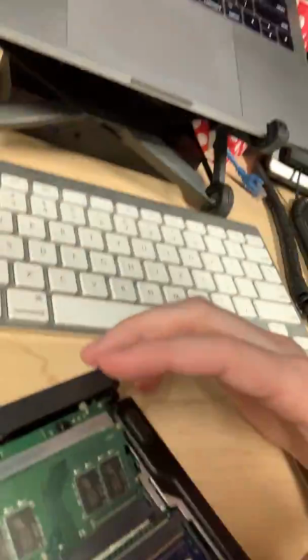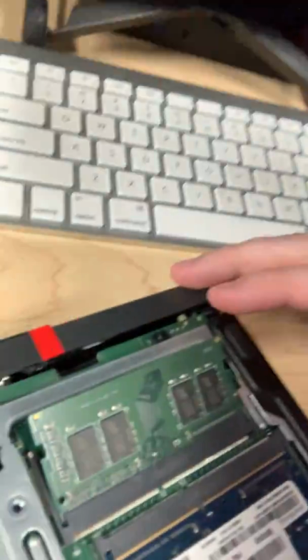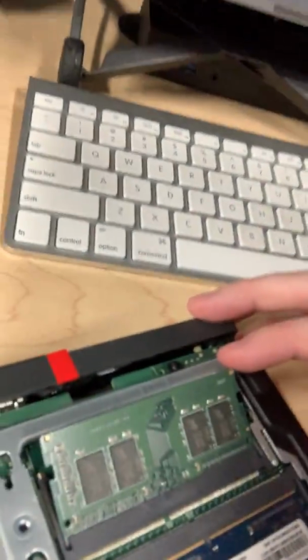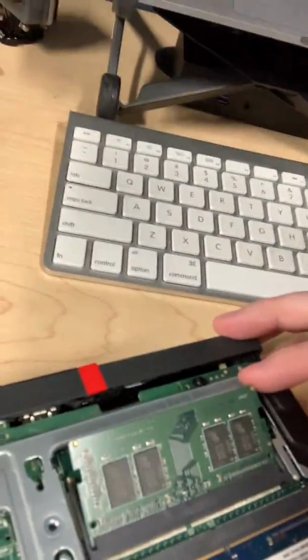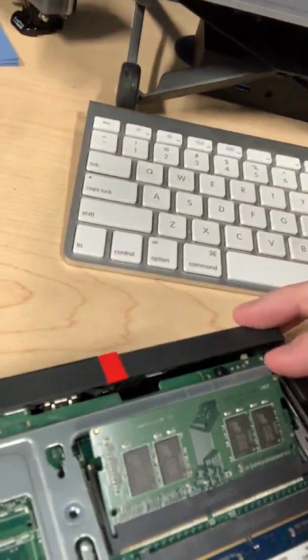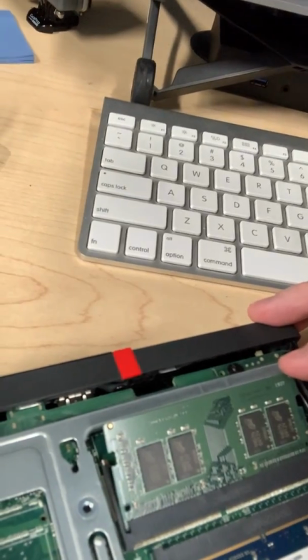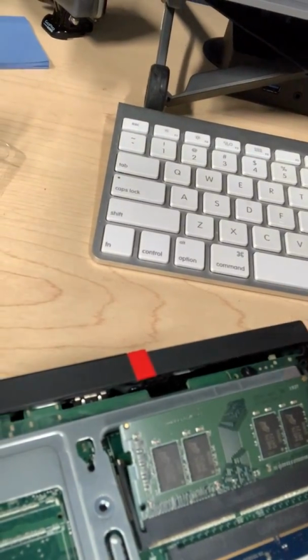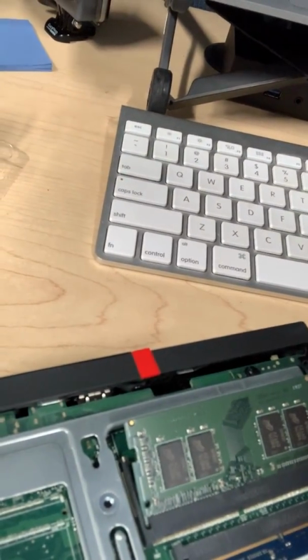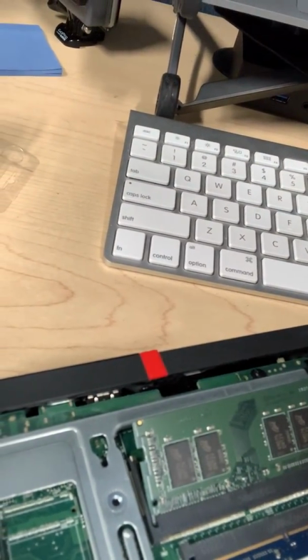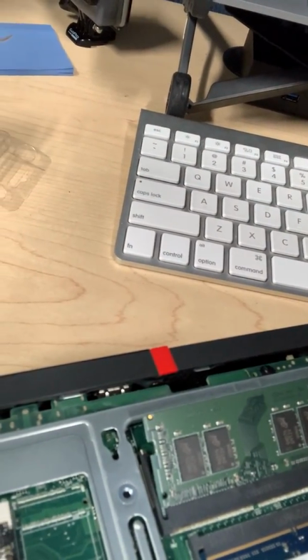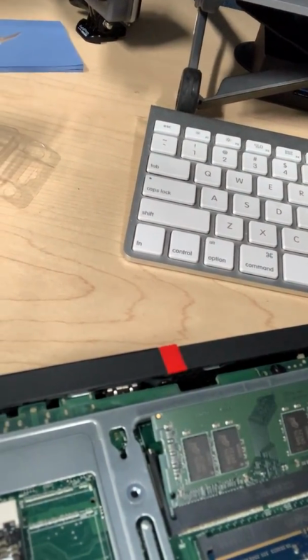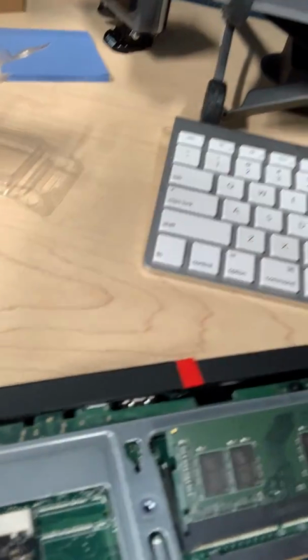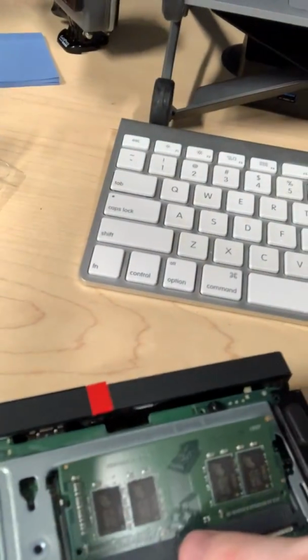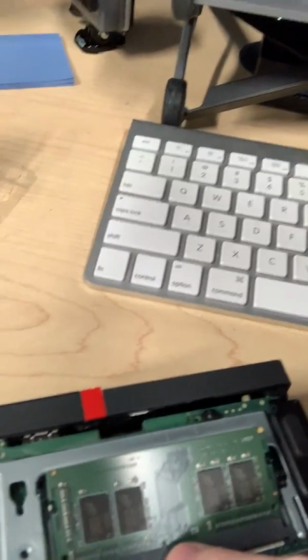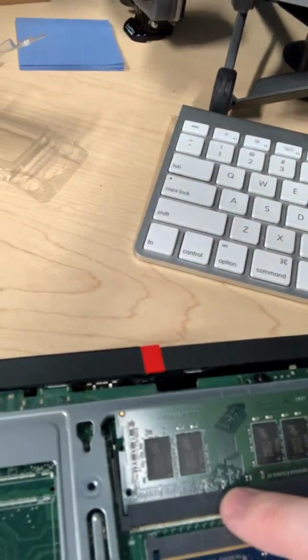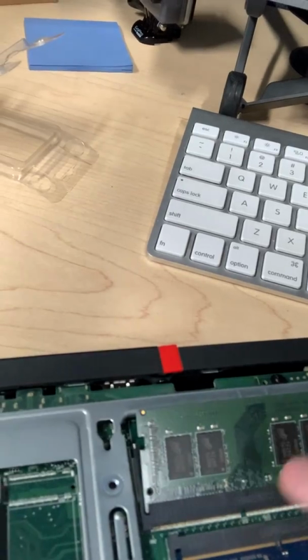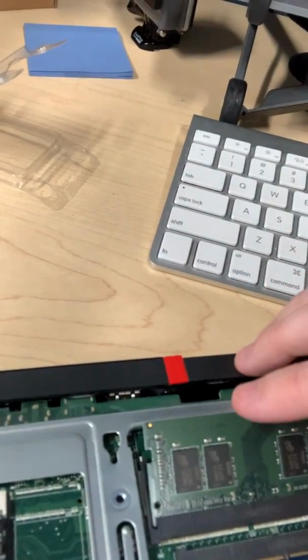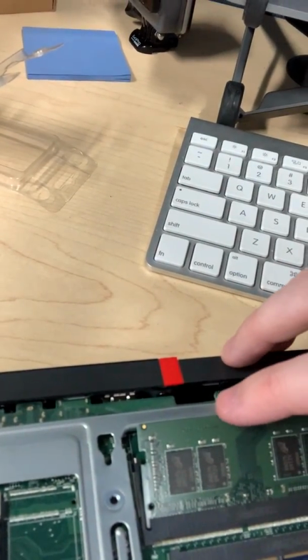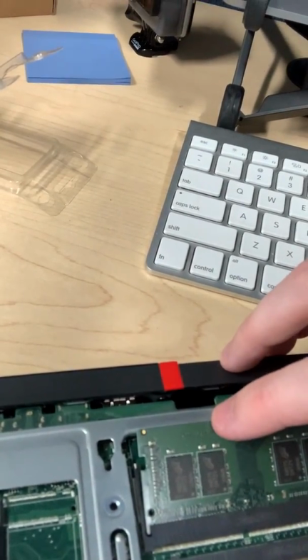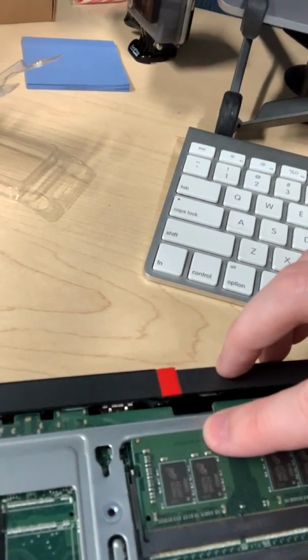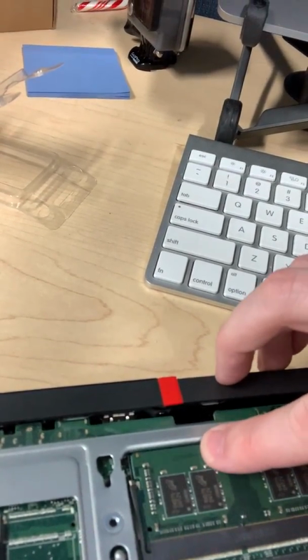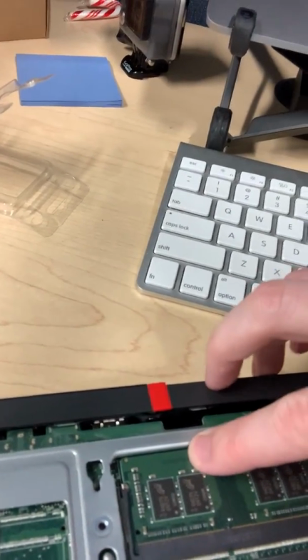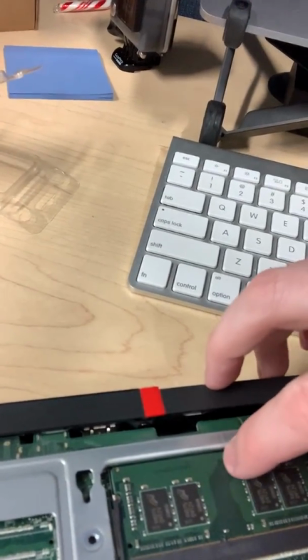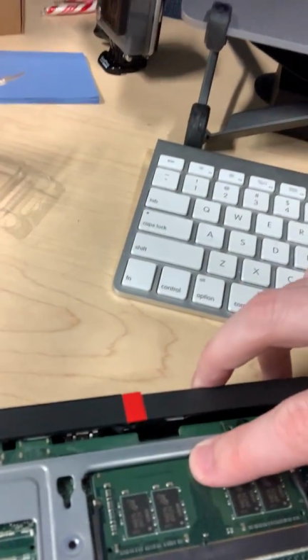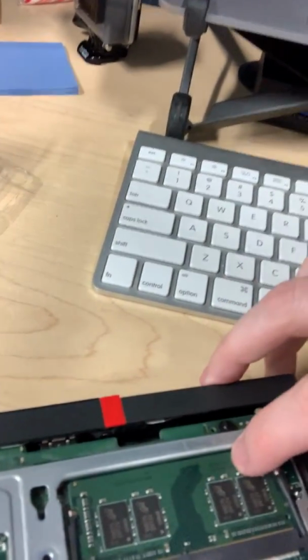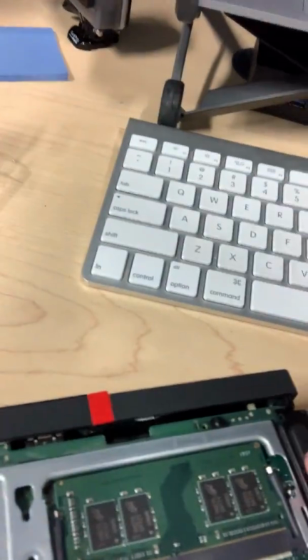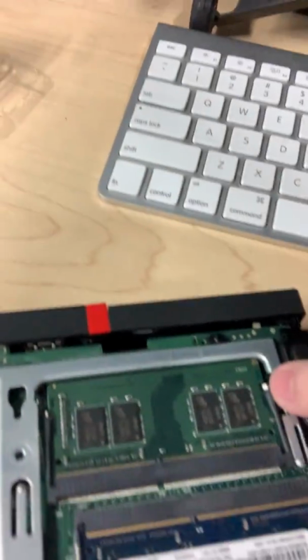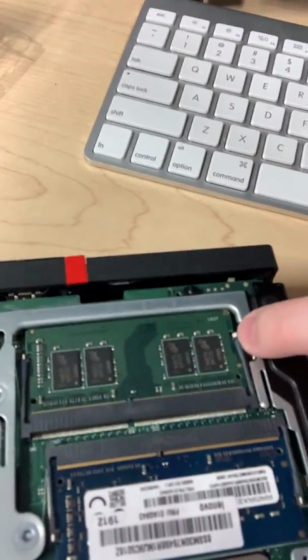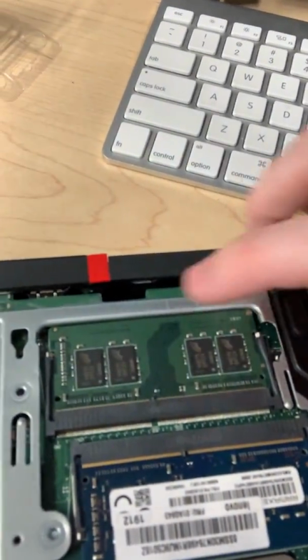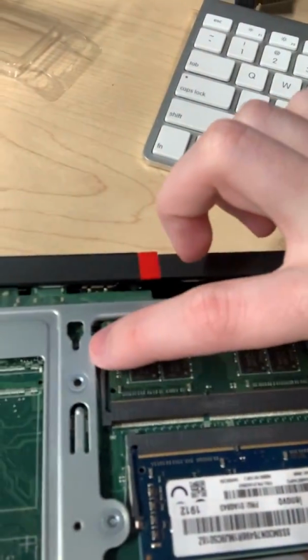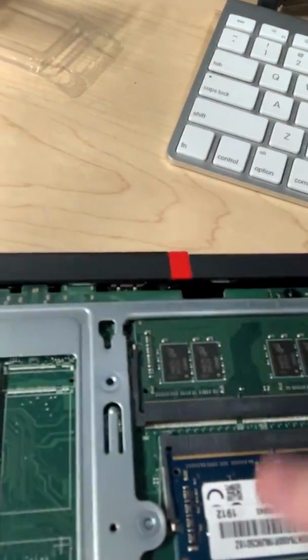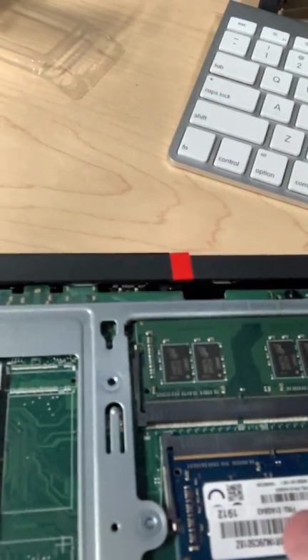I pushed it in there — I actually lied to you: the sticker side is down because it's flipped over, but our notch is lined up. I'm going to push it down just like so — click it in there. See, these things get nice and tight, just like that one.